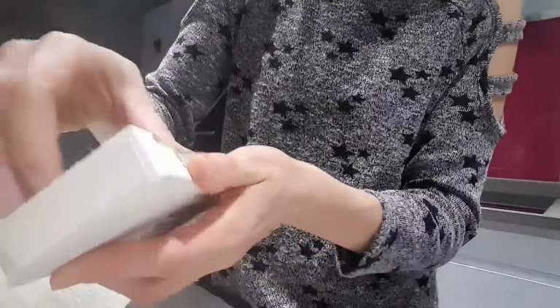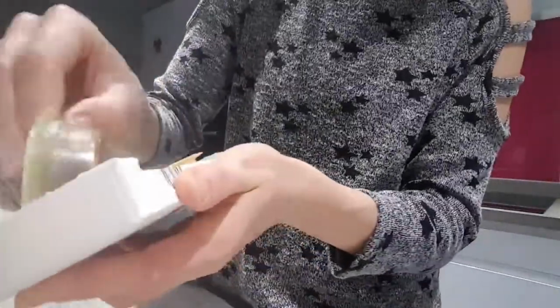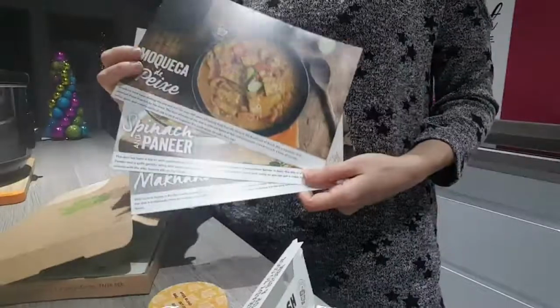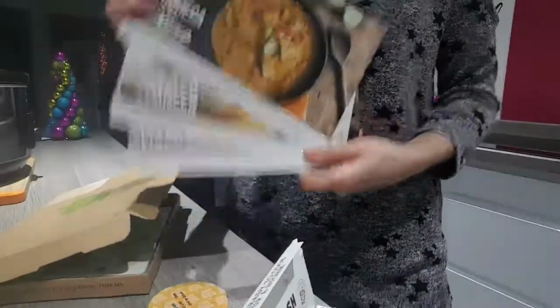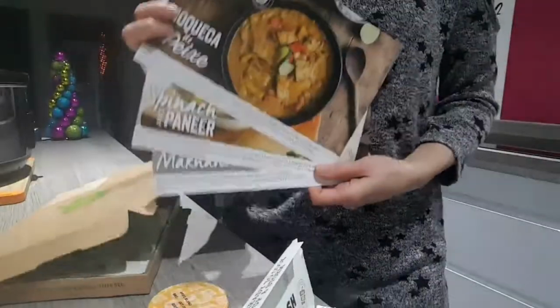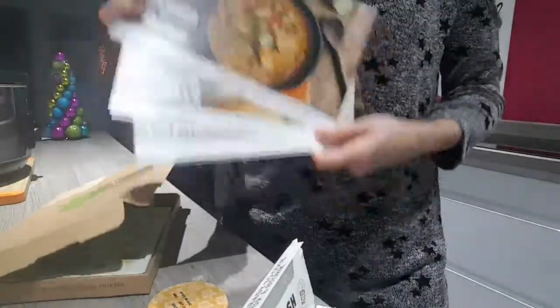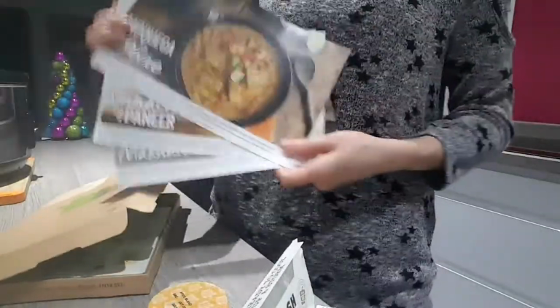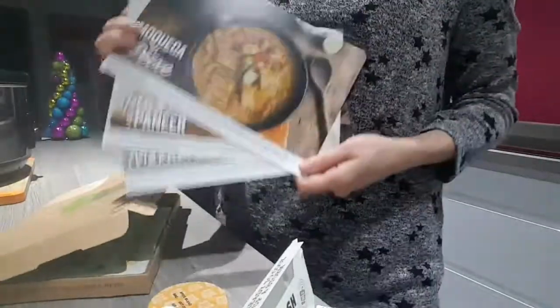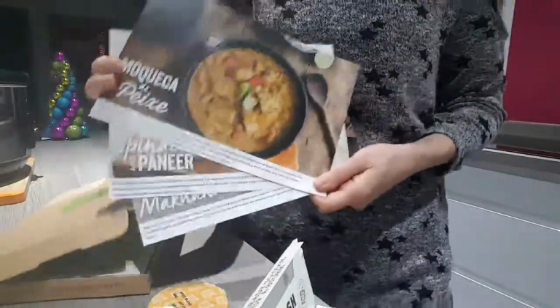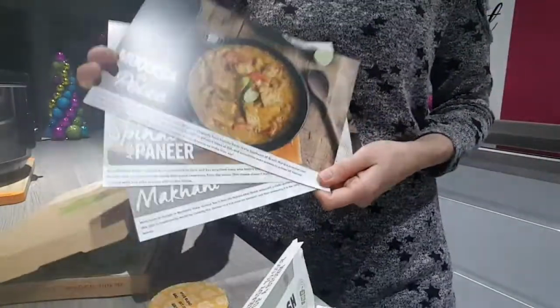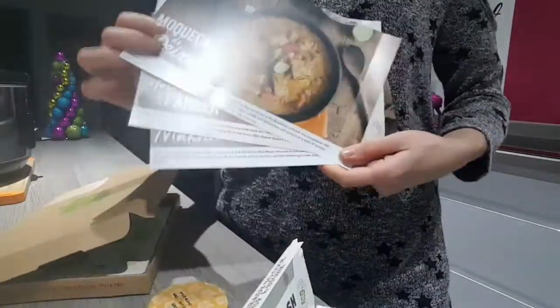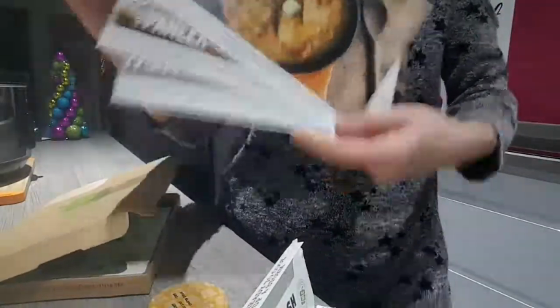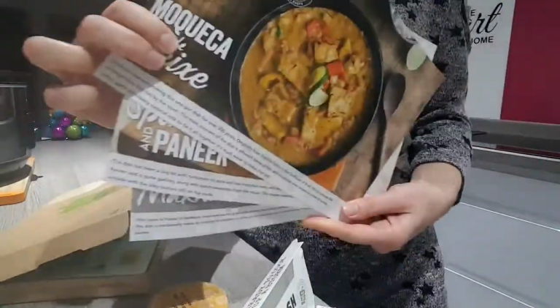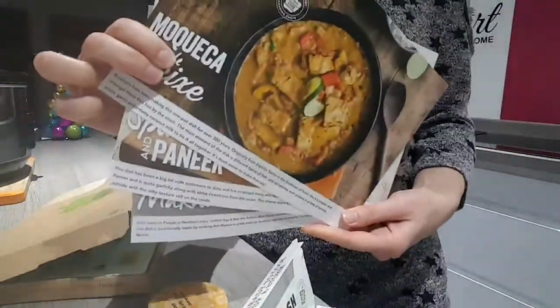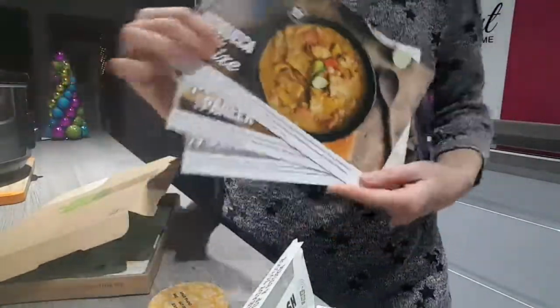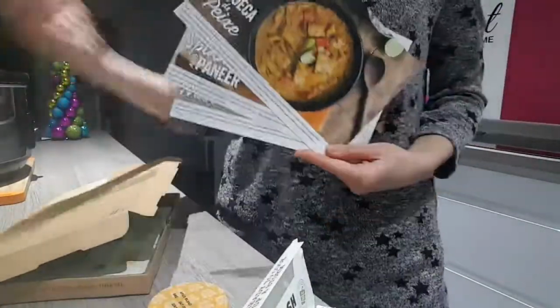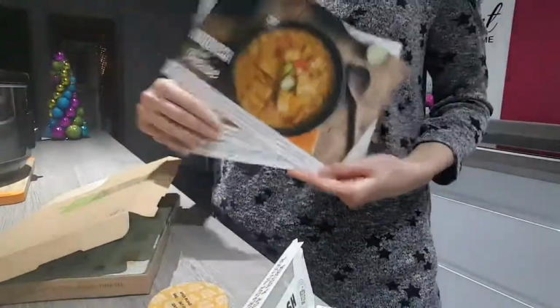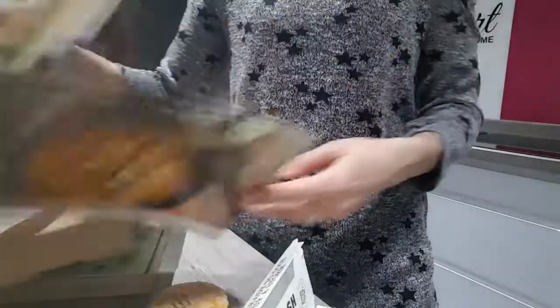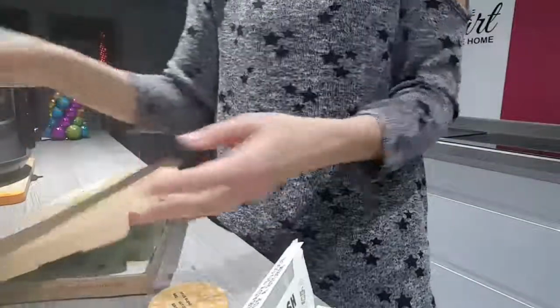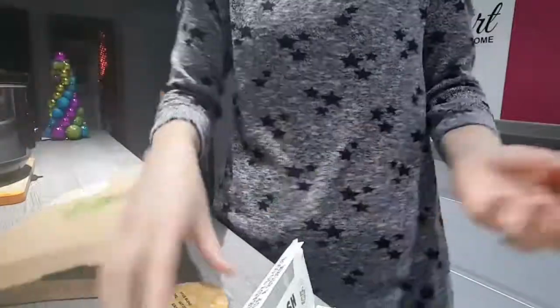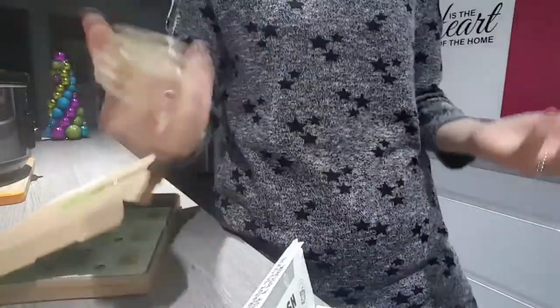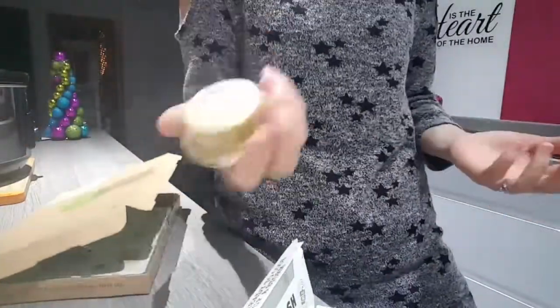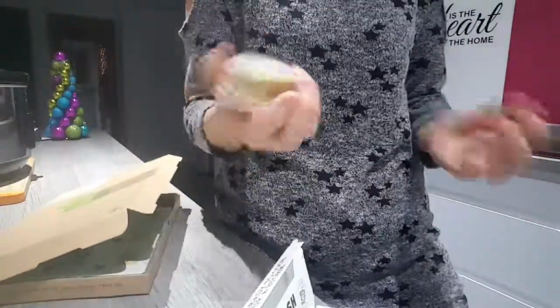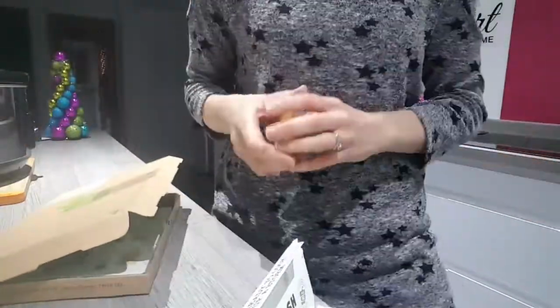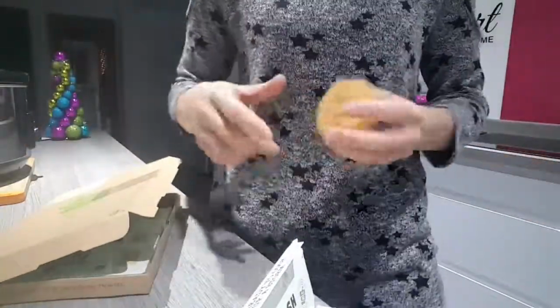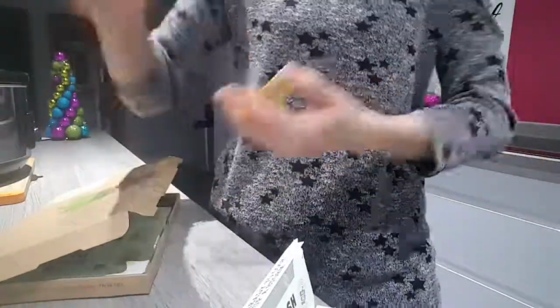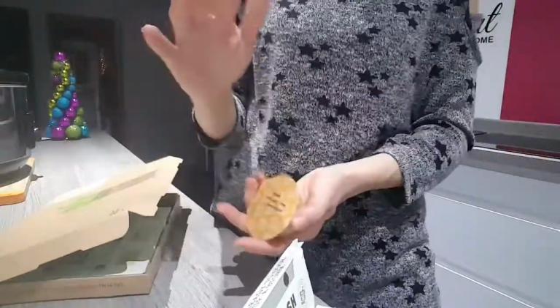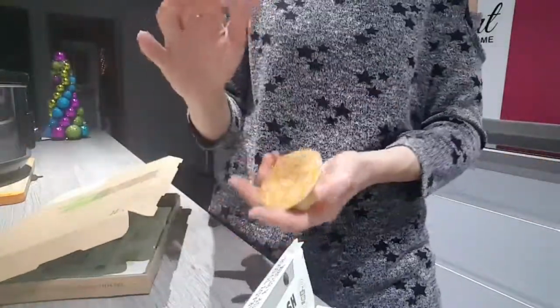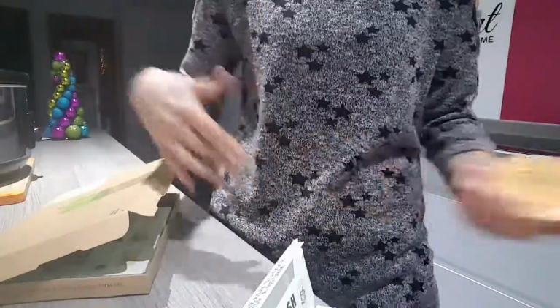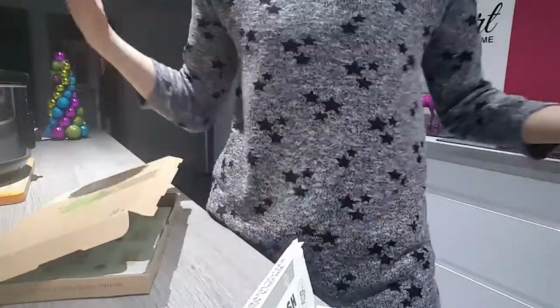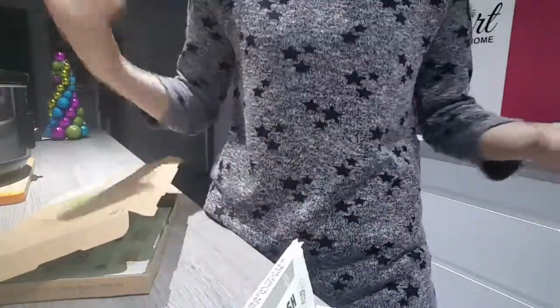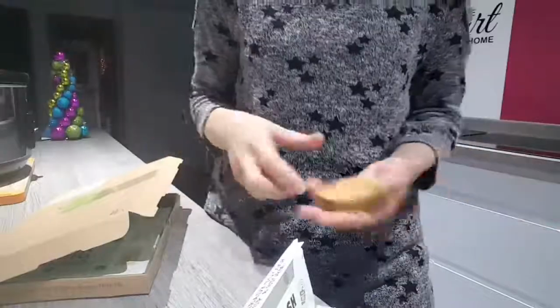I really like the idea of Simply Cook because you choose the recipes and they supply all the herbs and spices you need, so you don't have to buy big jars and then waste them sitting in the cupboard if you don't need them again.